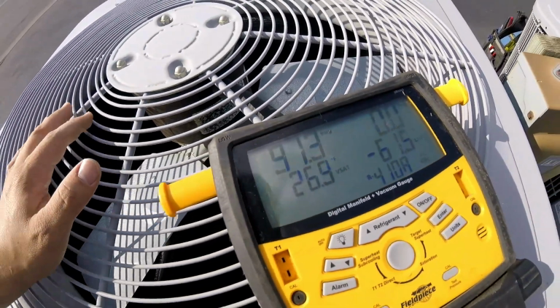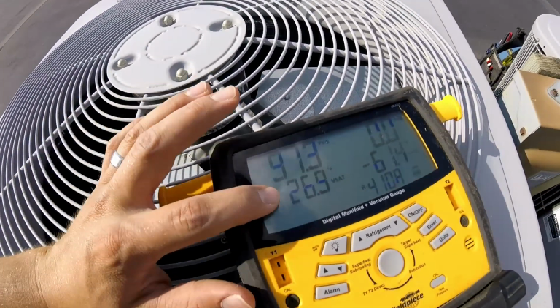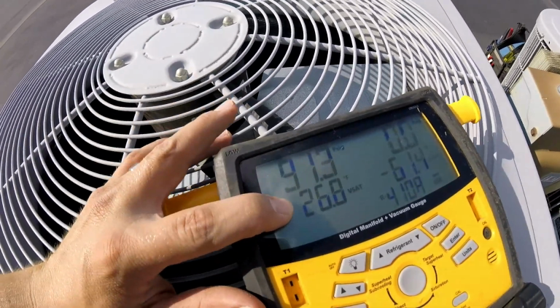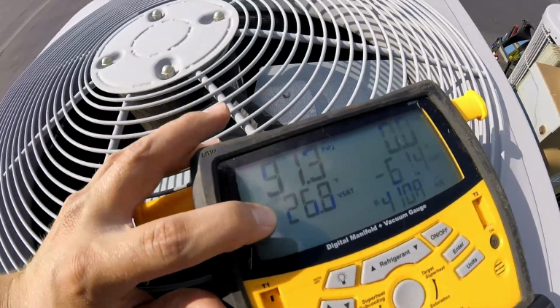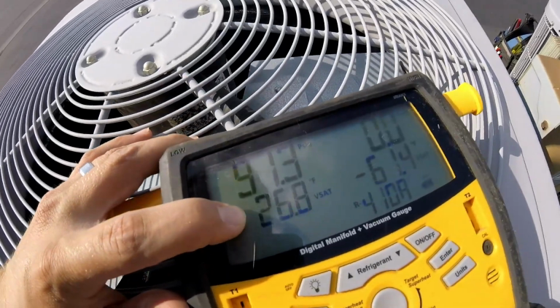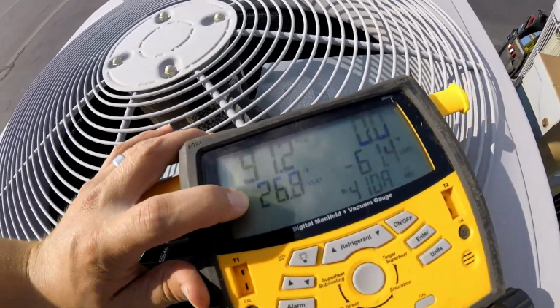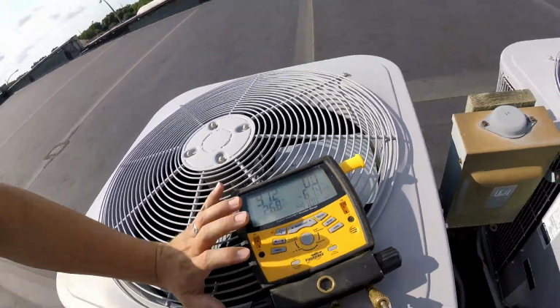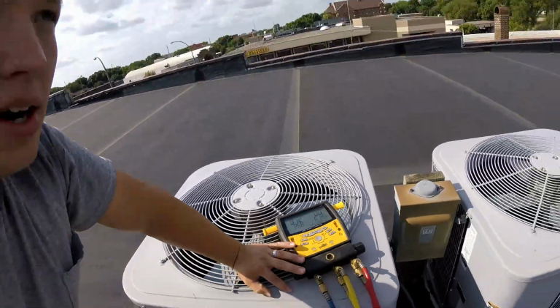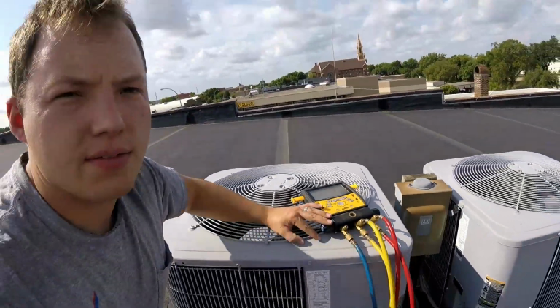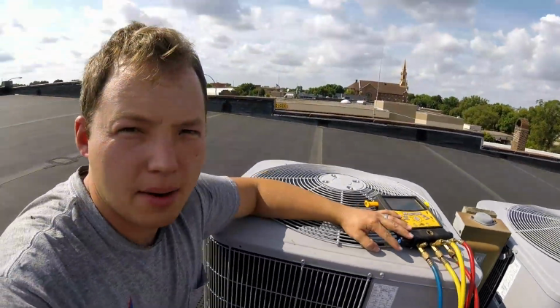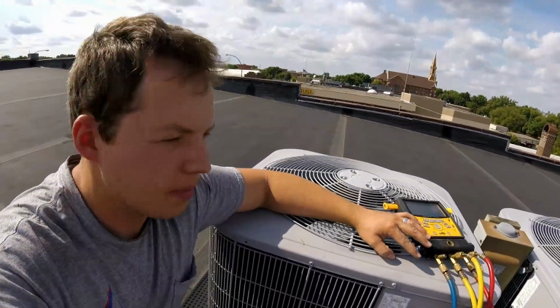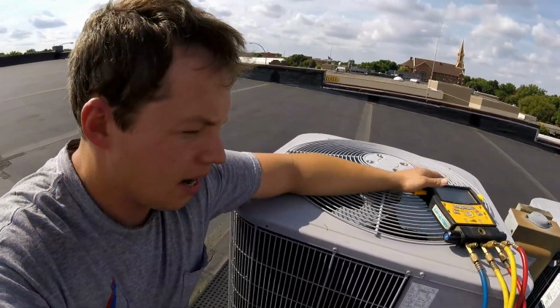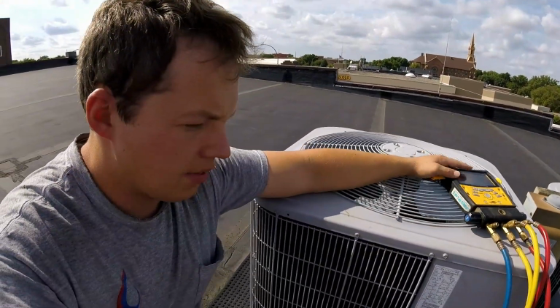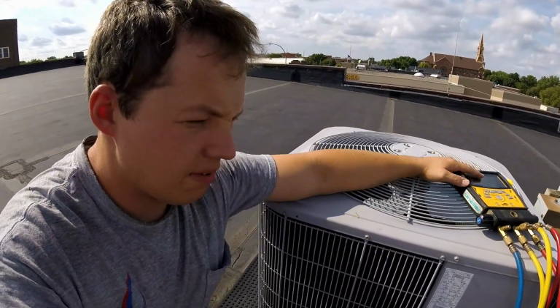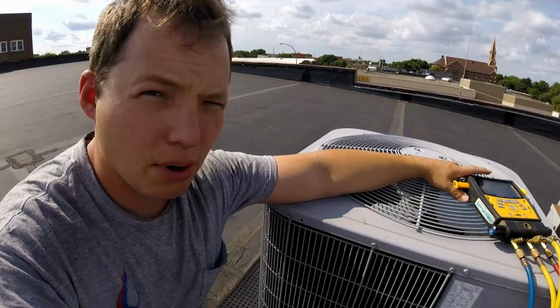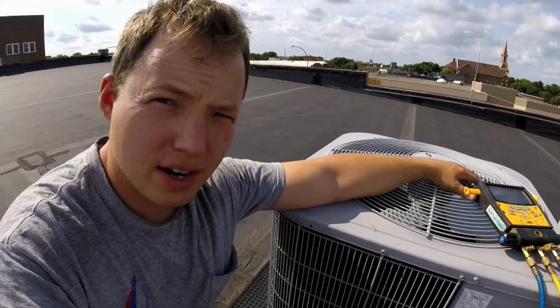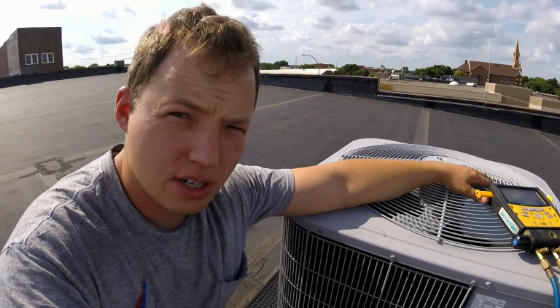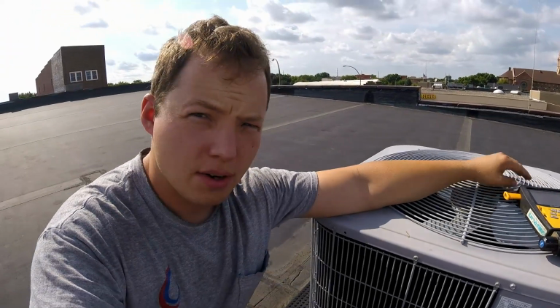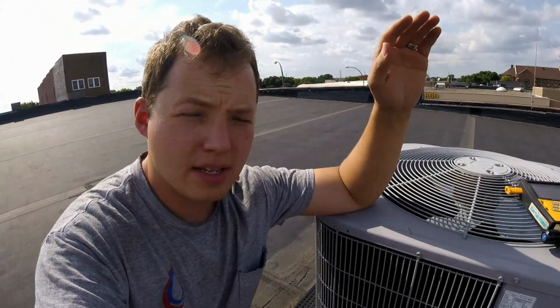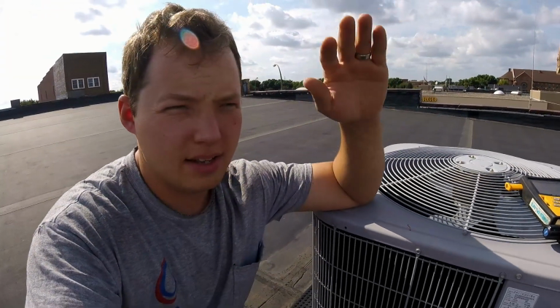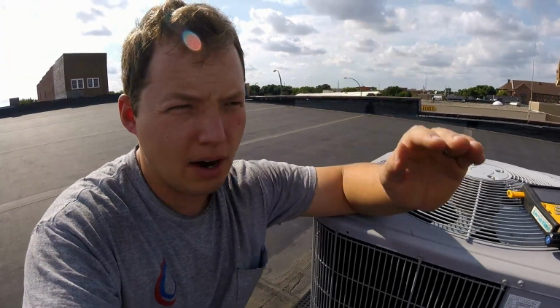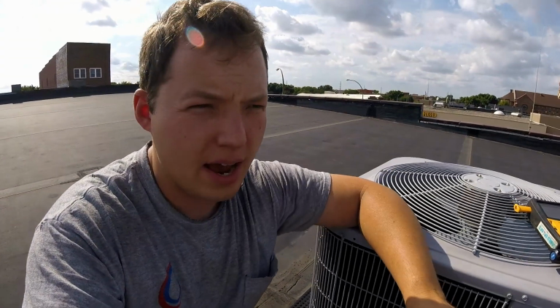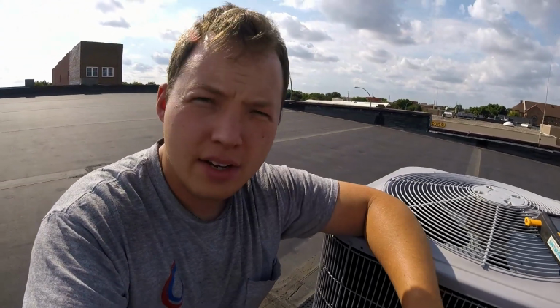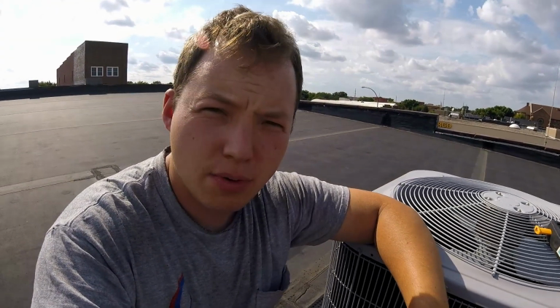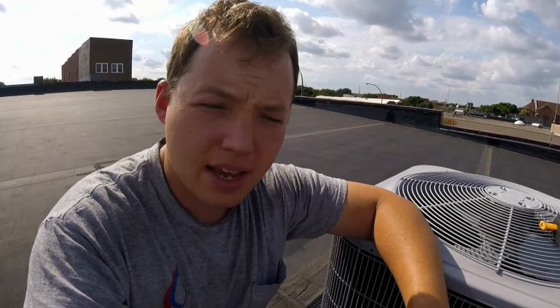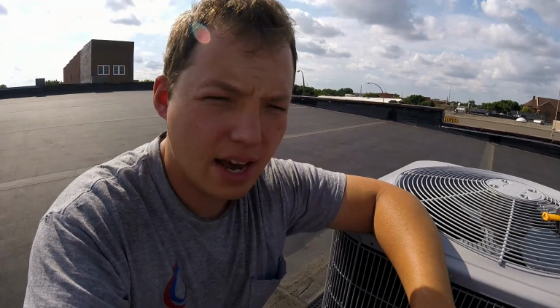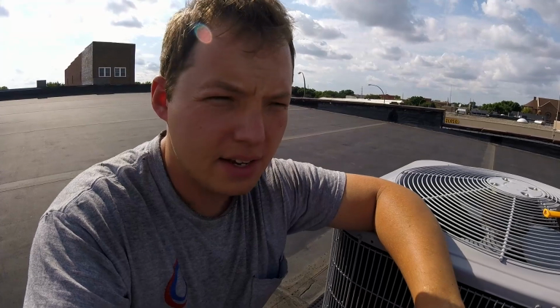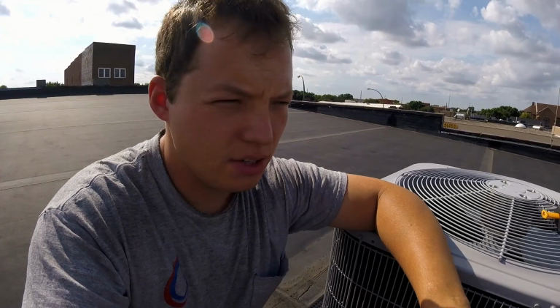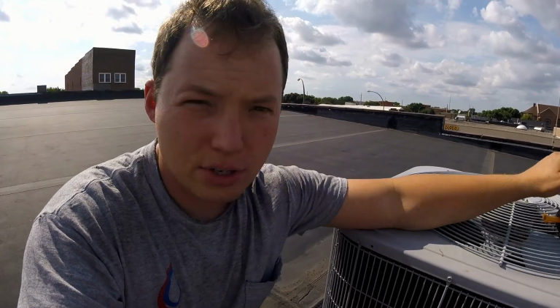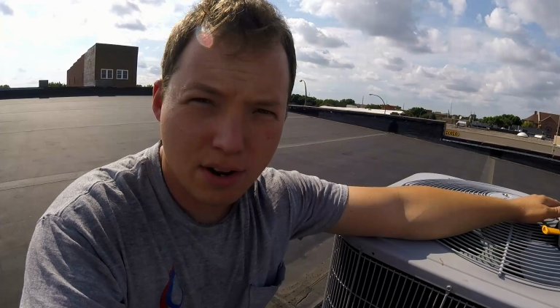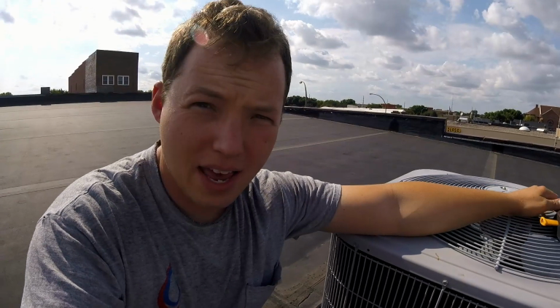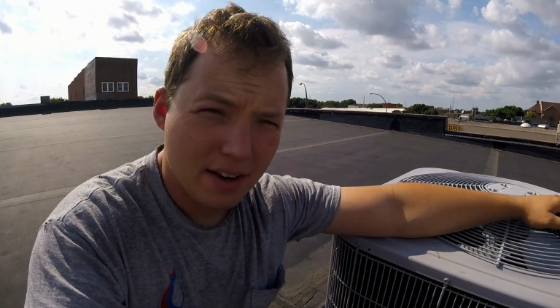That is obviously below freezing, which is what is causing our unit to freeze up. Now, these are fixed orifice air conditioners, which means that the amount of refrigerant is directly tied to the pressures that the unit runs at.